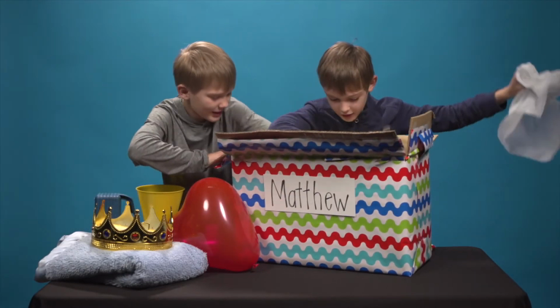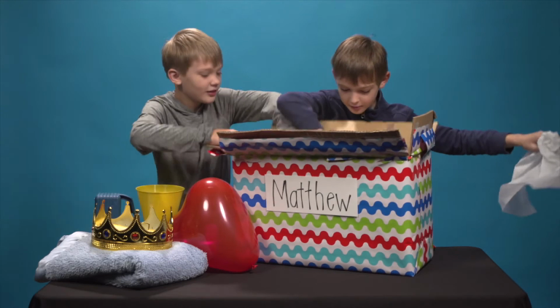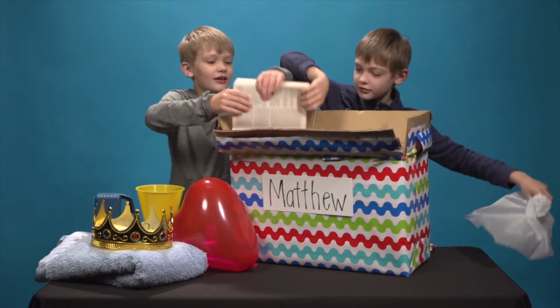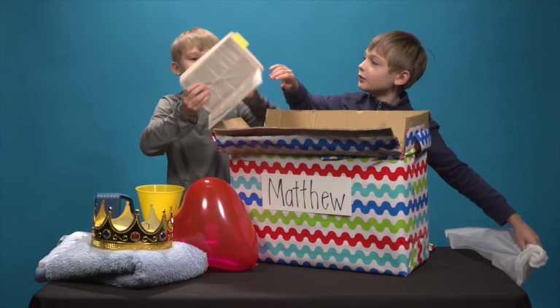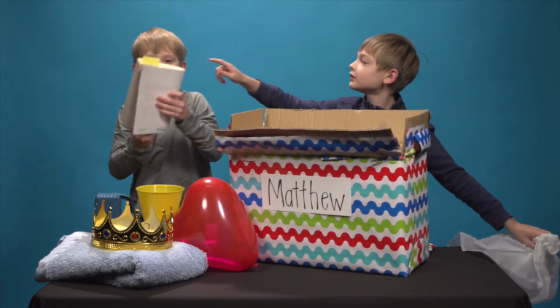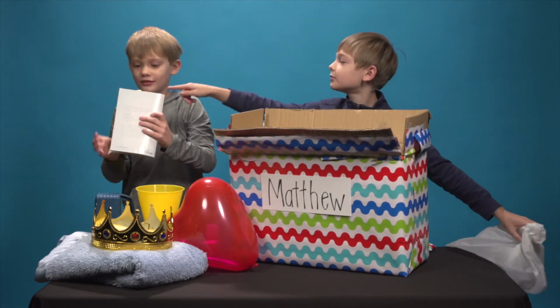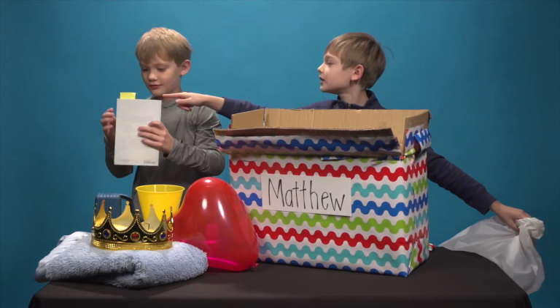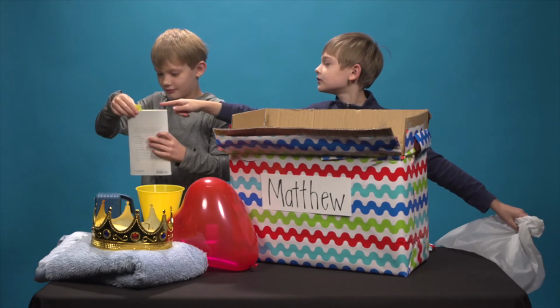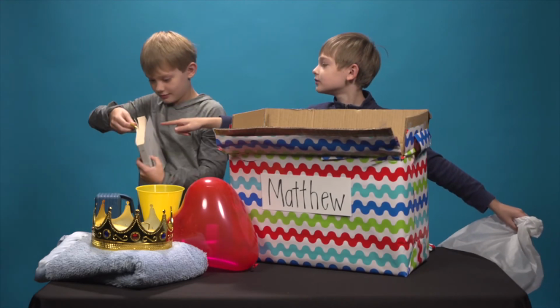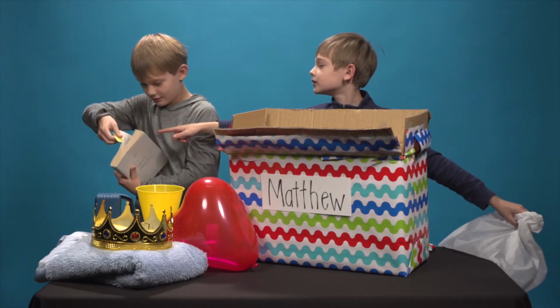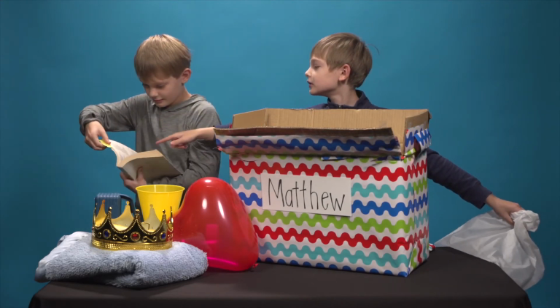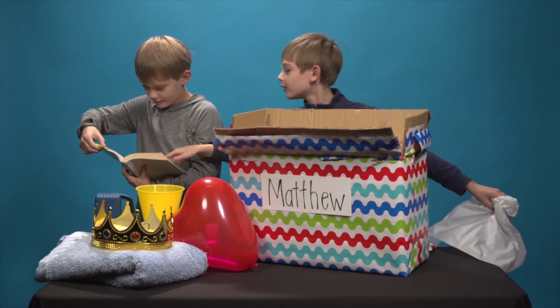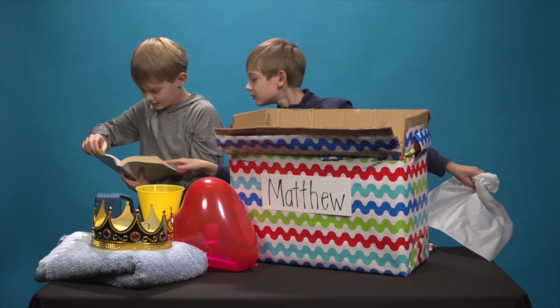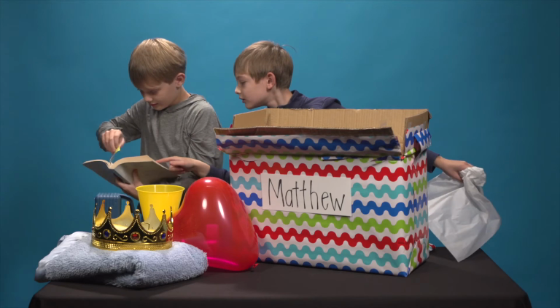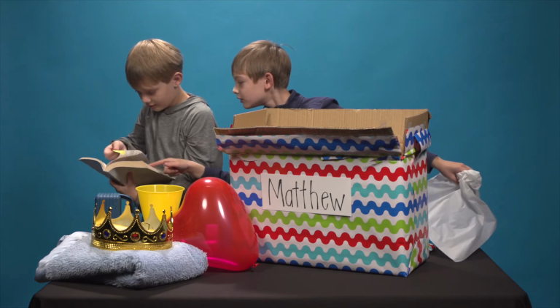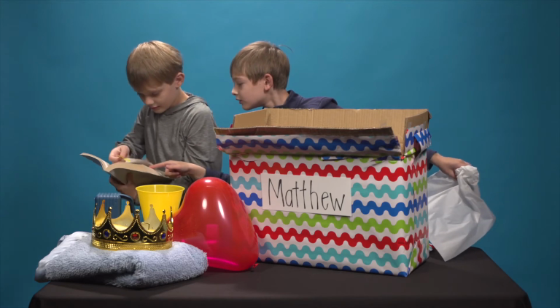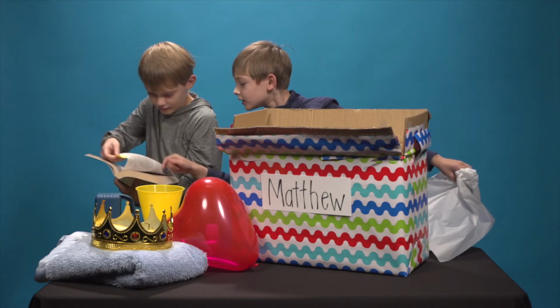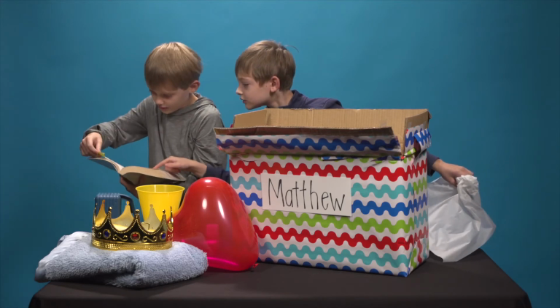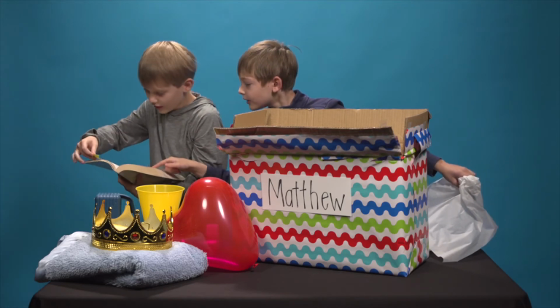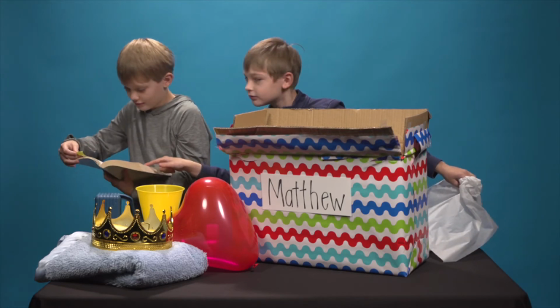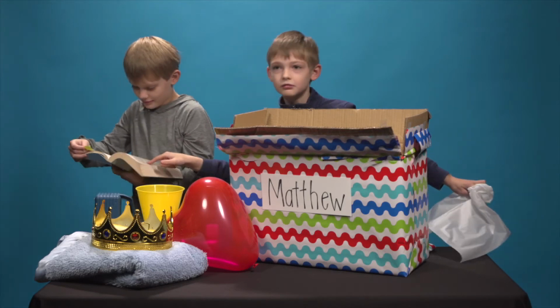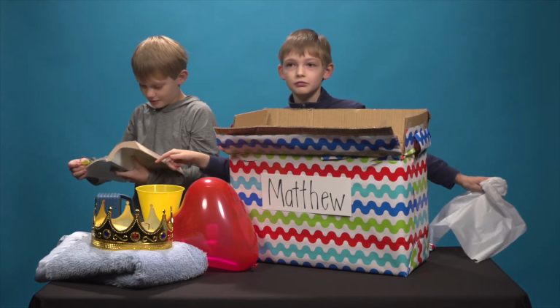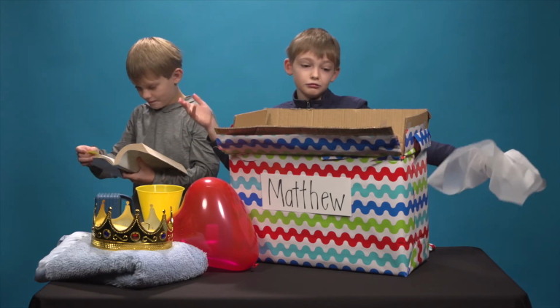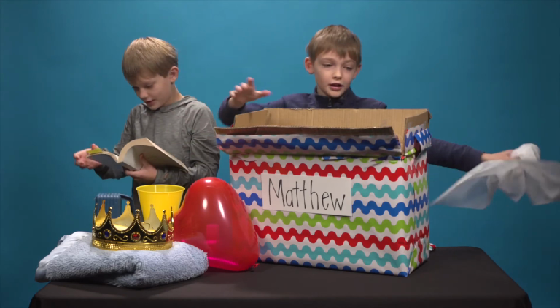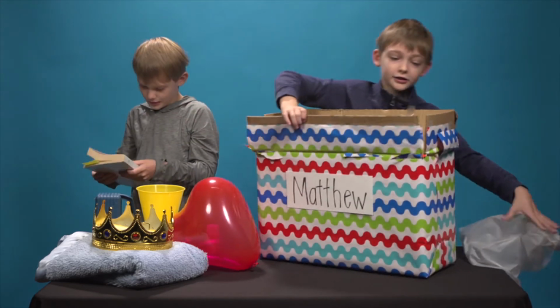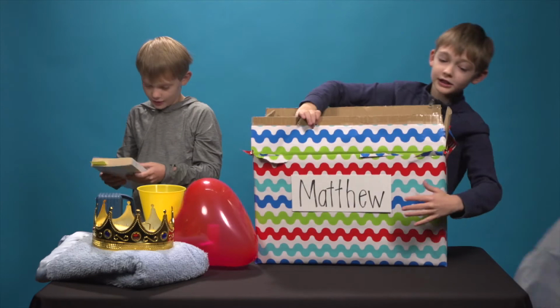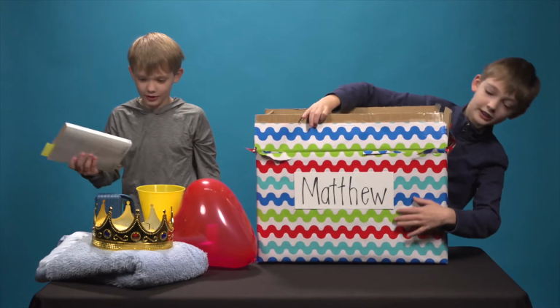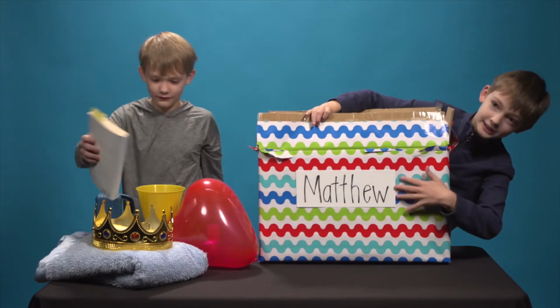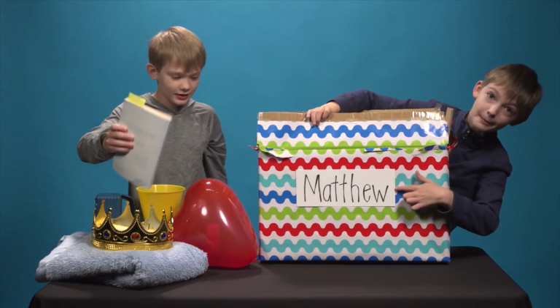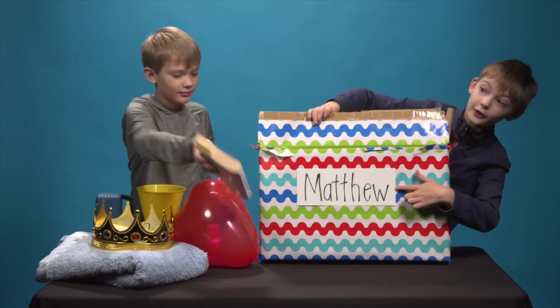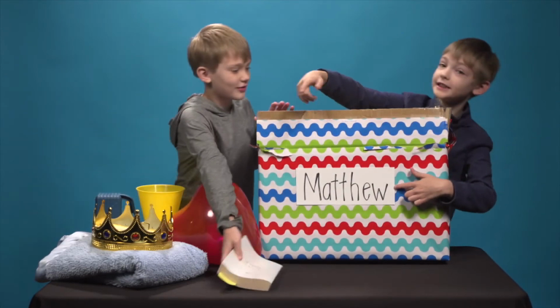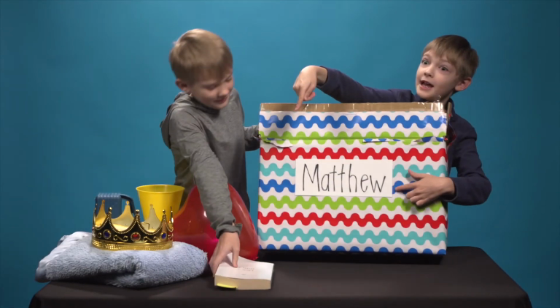It's a Bible. Wait, what is the marked page? What is it? Is it Matthew? Matthew? It is? Matthew. That's a — this says Matthew, and that says Matthew.